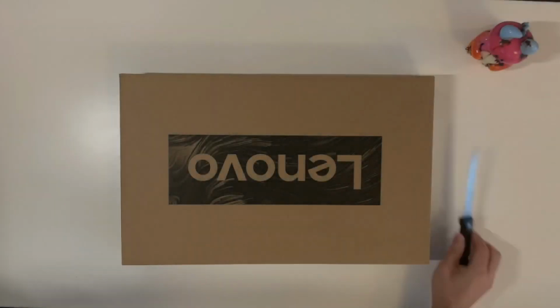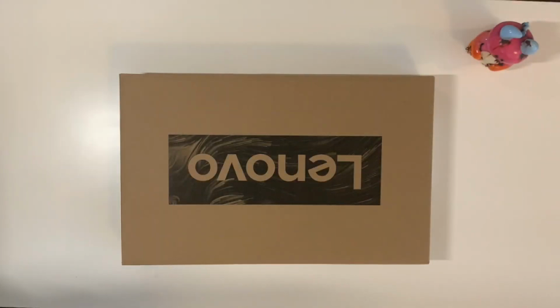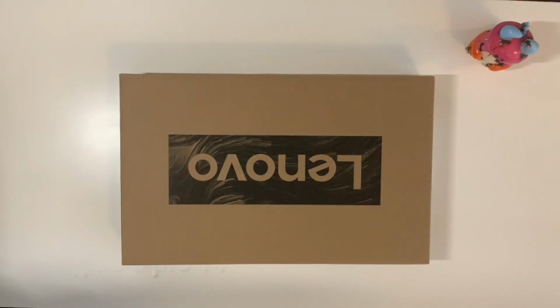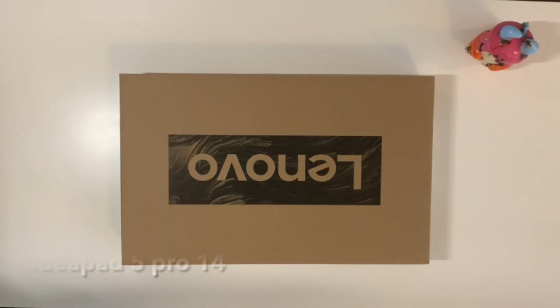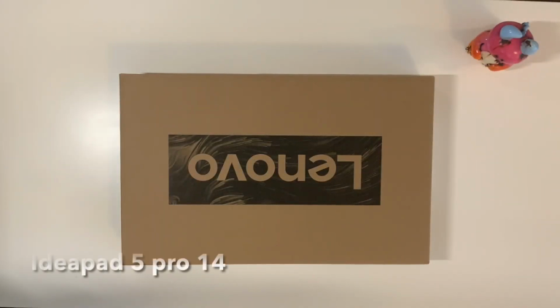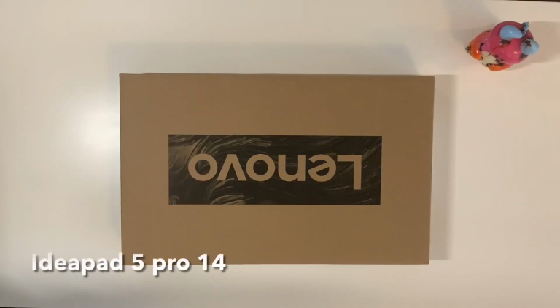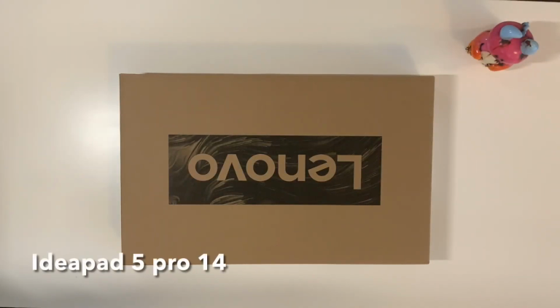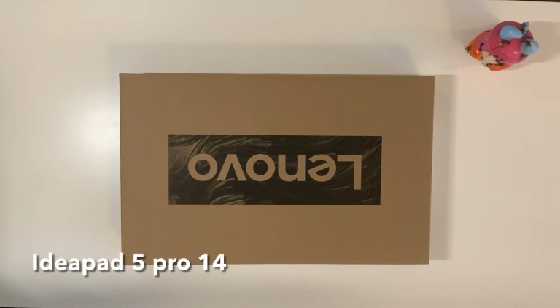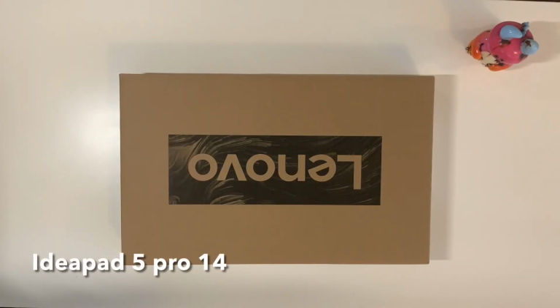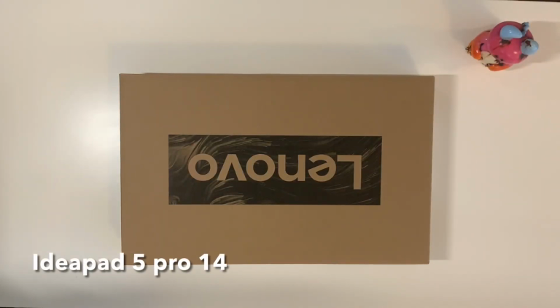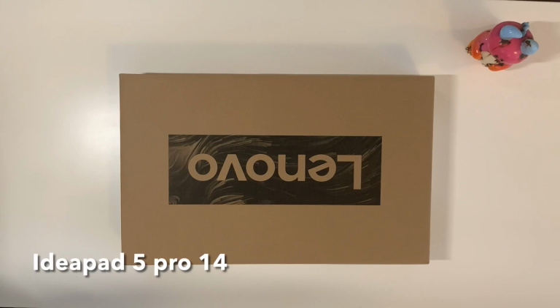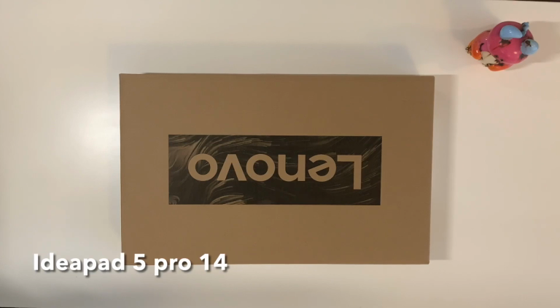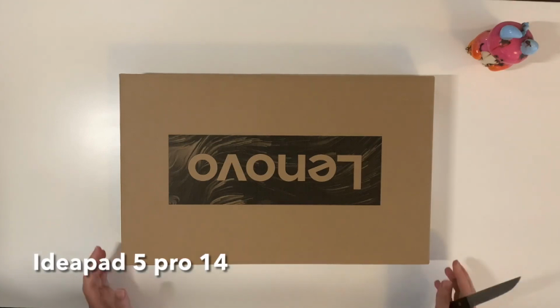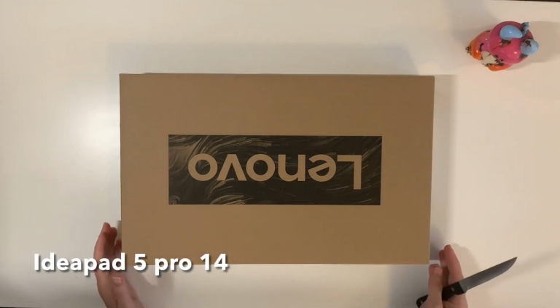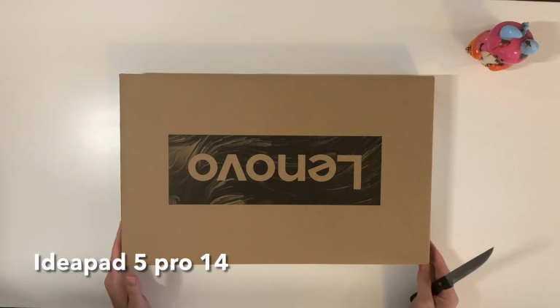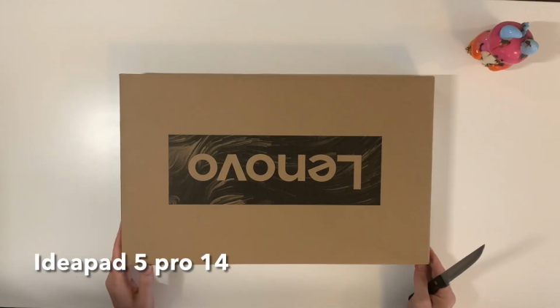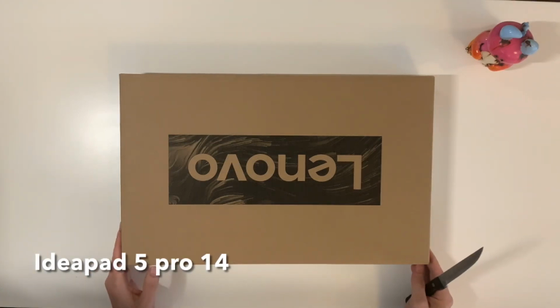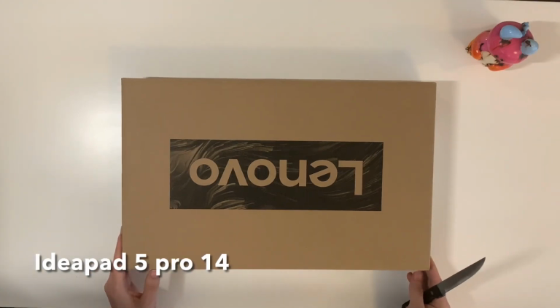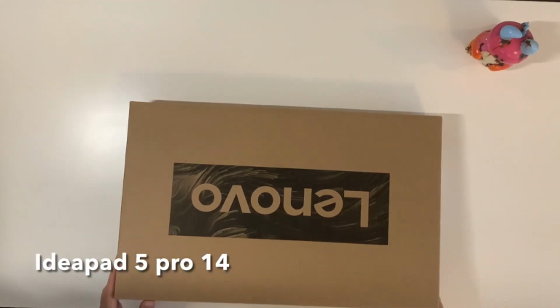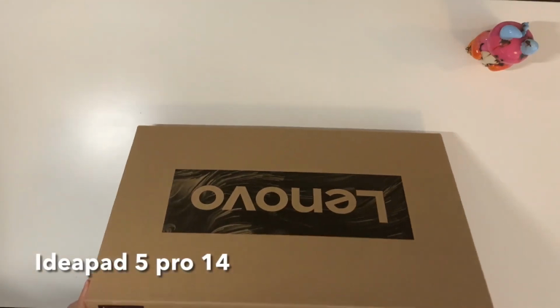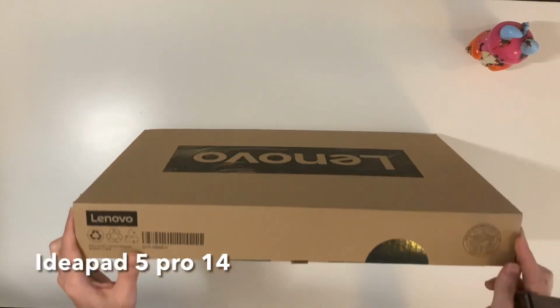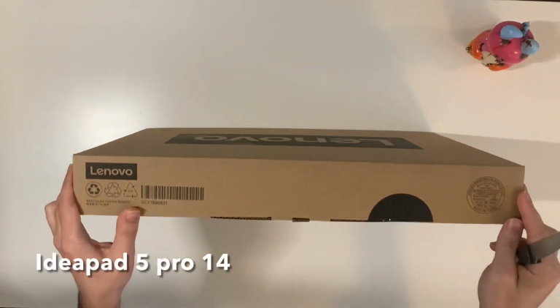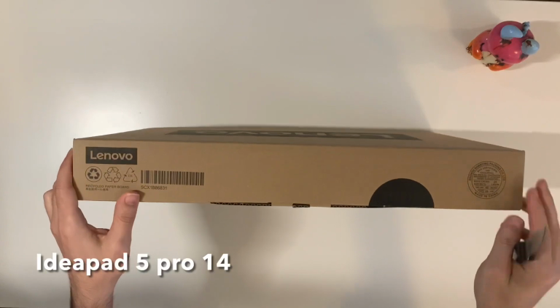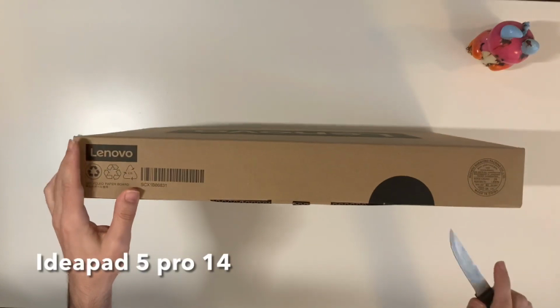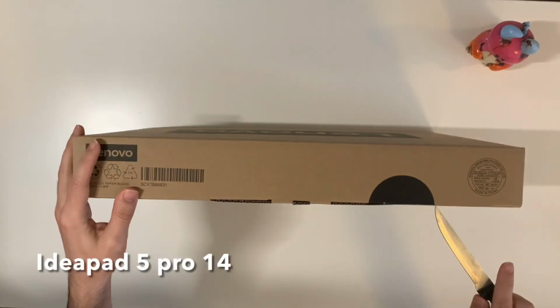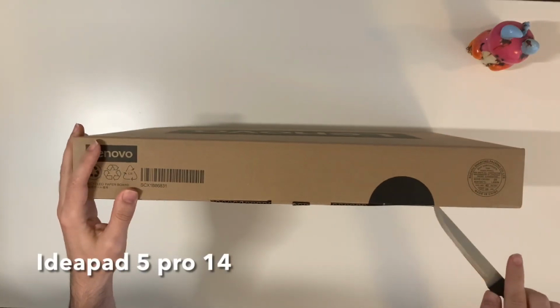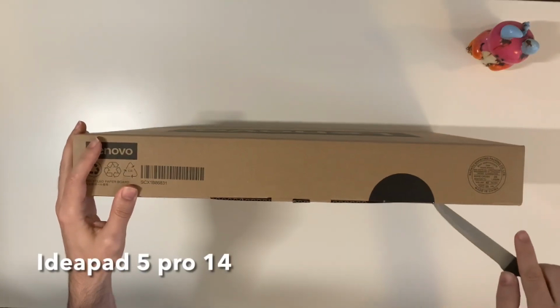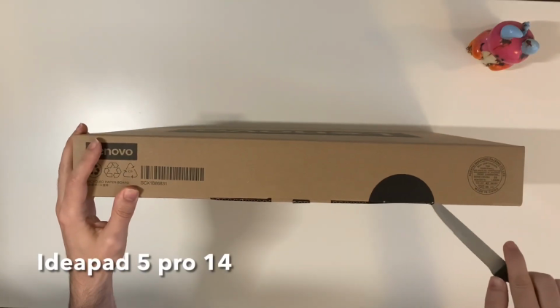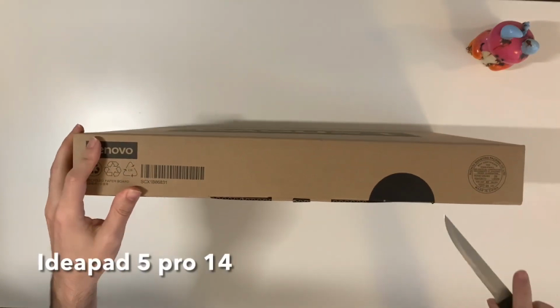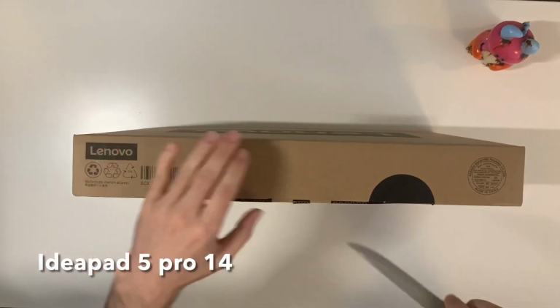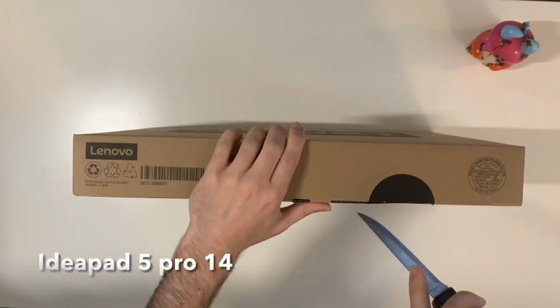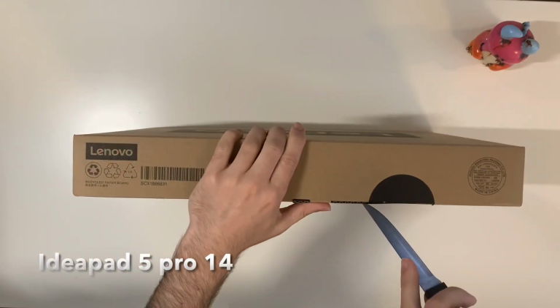Hello and welcome to my channel. Today I'm going to do an unboxing of the IdeaPad 5 Pro 14-inch laptop from Lenovo. Please enjoy the unboxing — at the end I will come back and give you my take on this laptop.